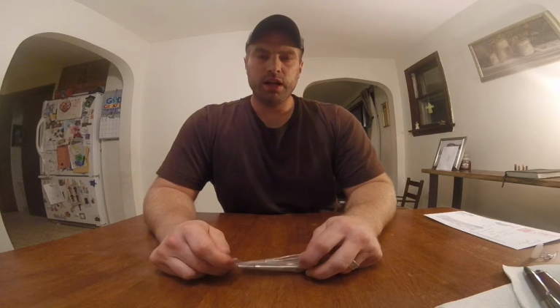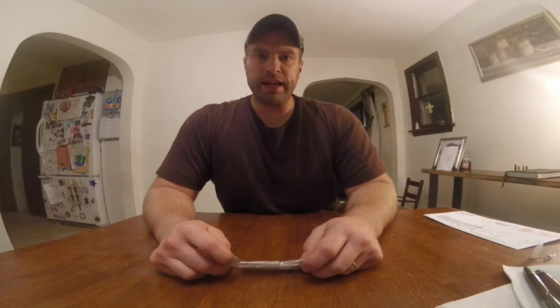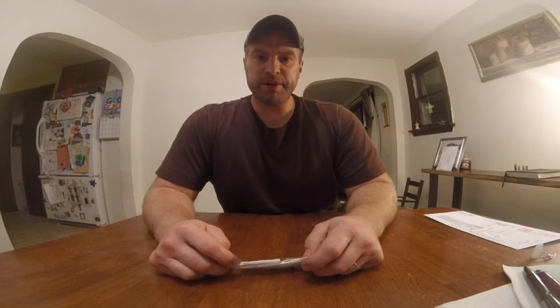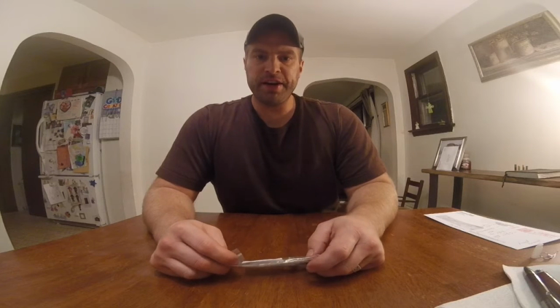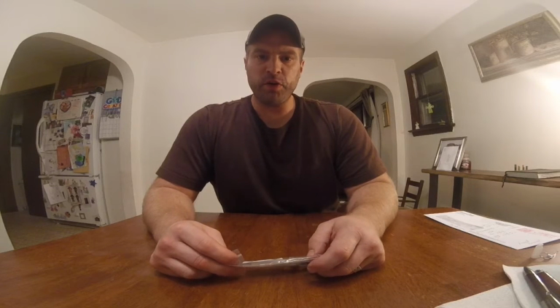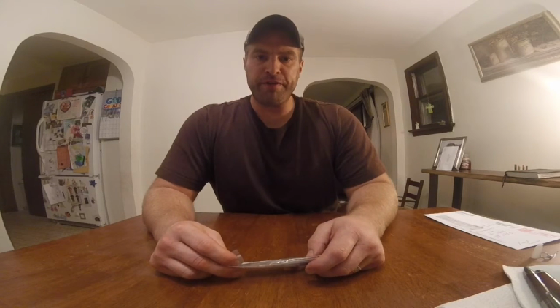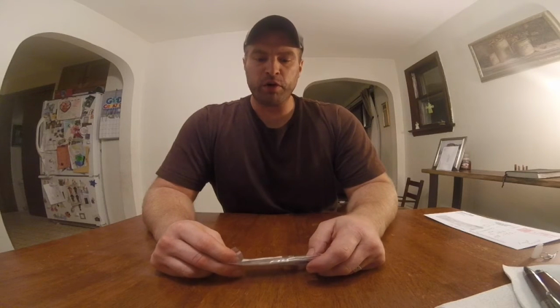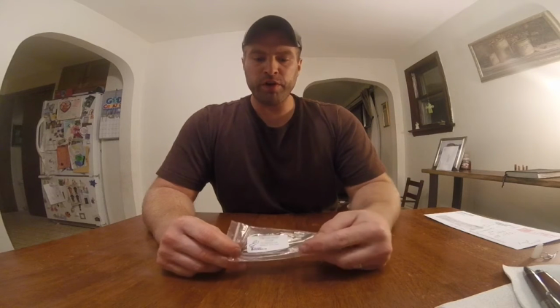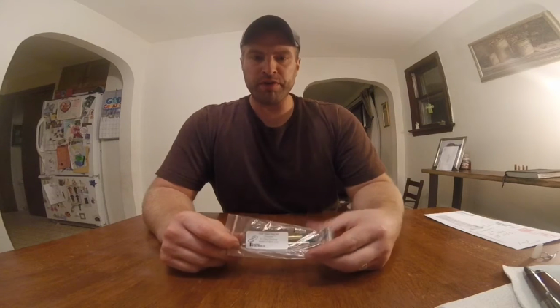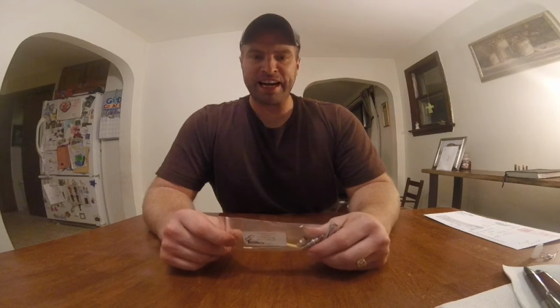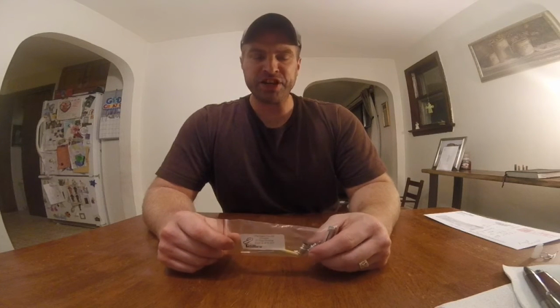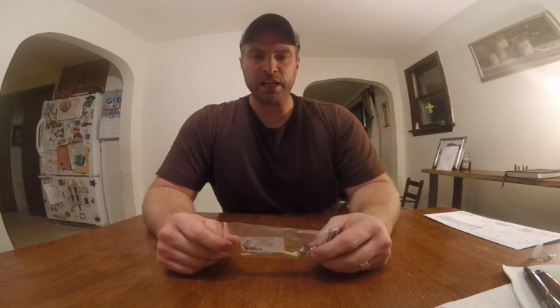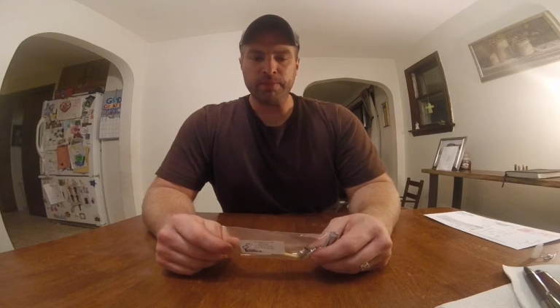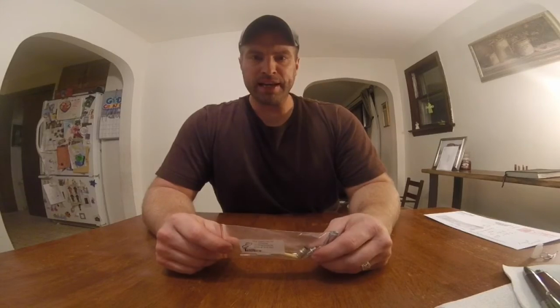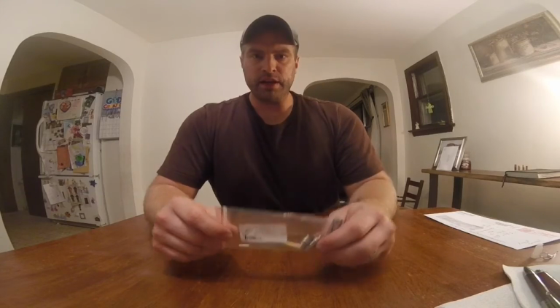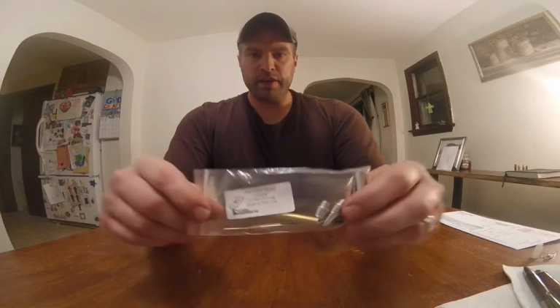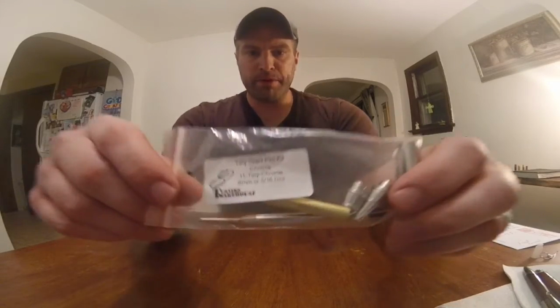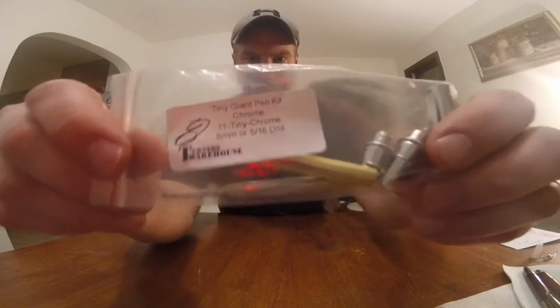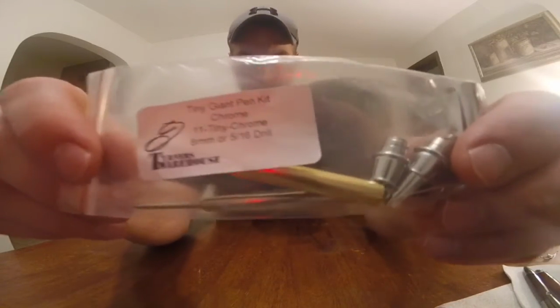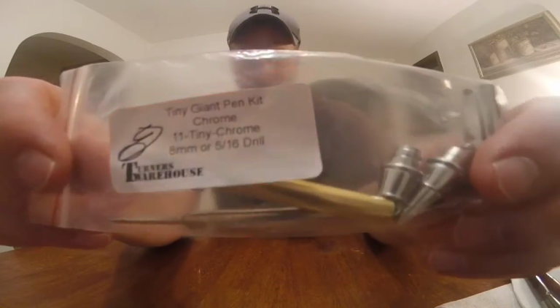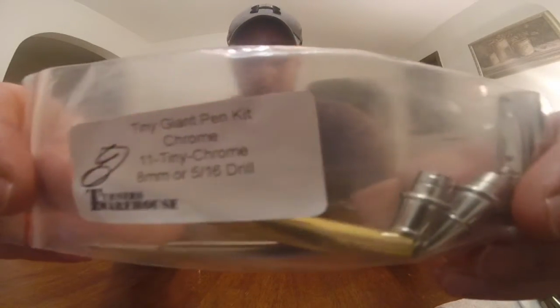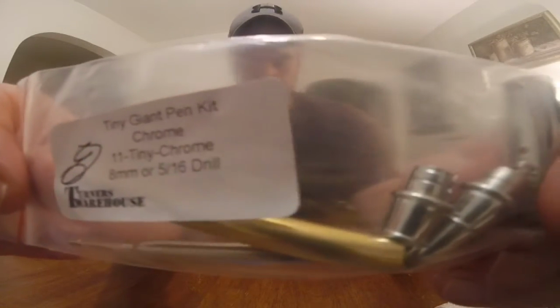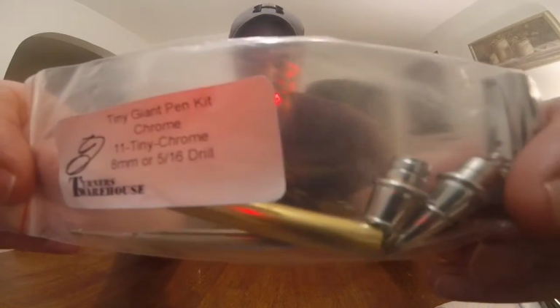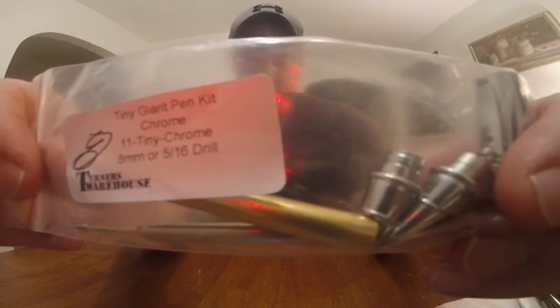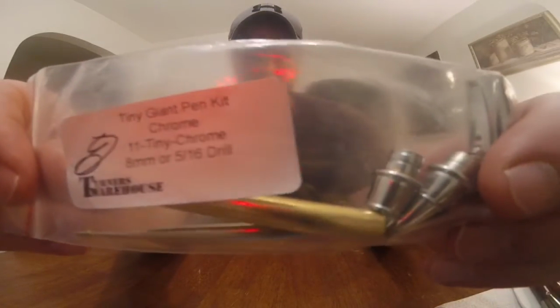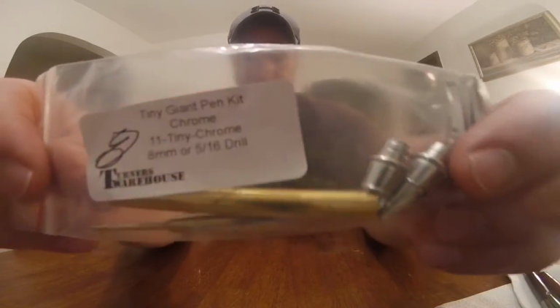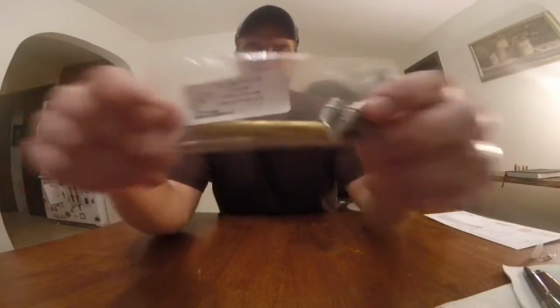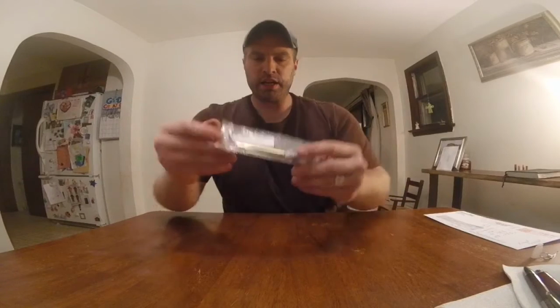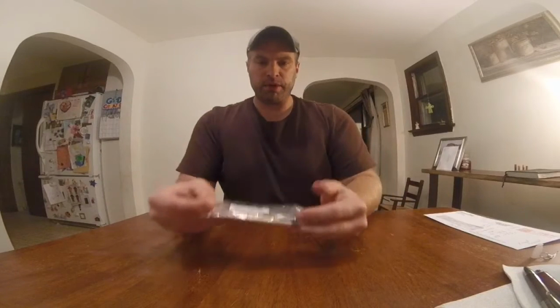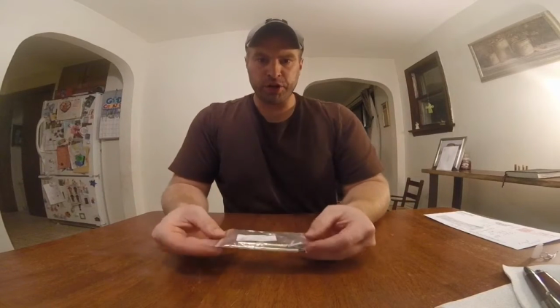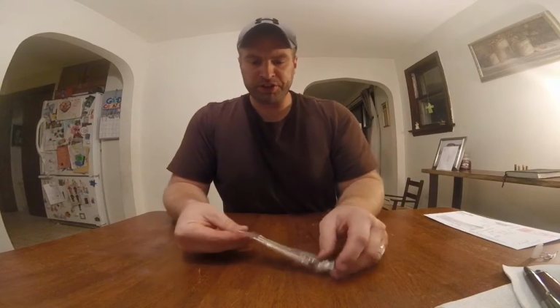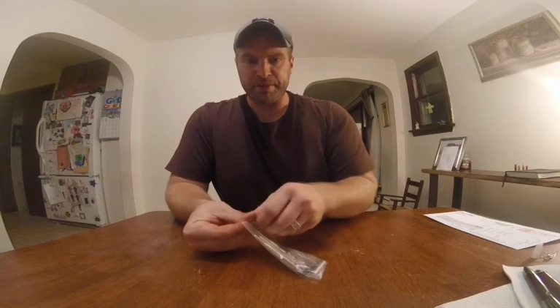Hey guys, I'm here today to do a video review of the Tiny Giant pen kit that I purchased from Turner's Warehouse, and I'm going to show you what's in the bag.